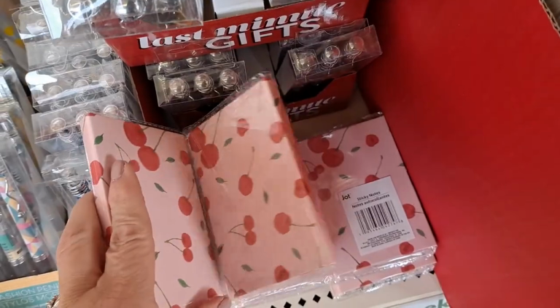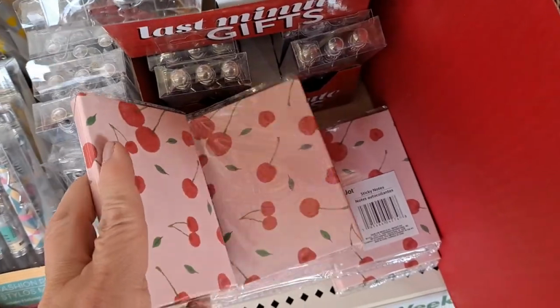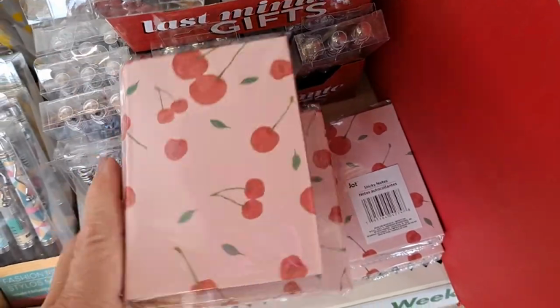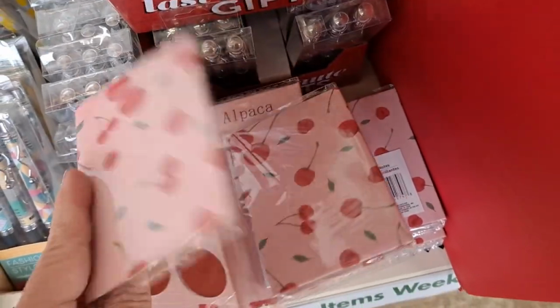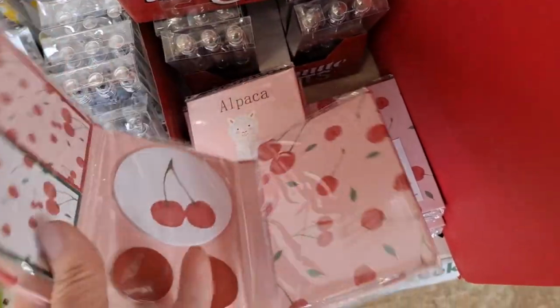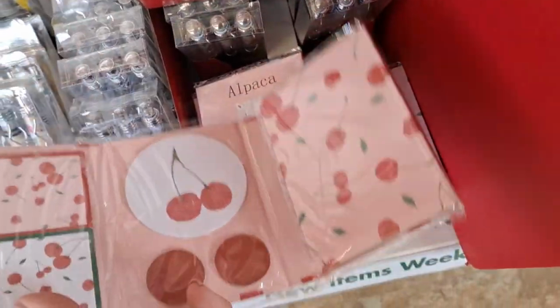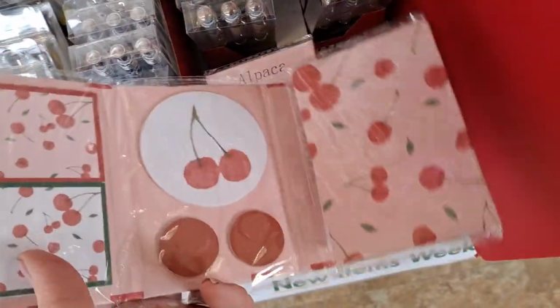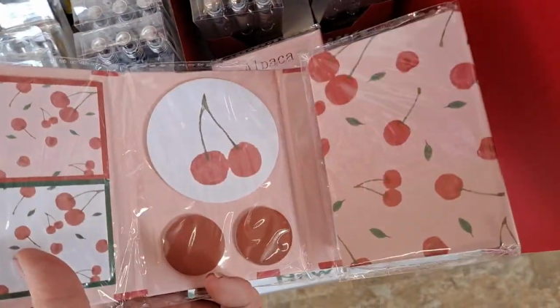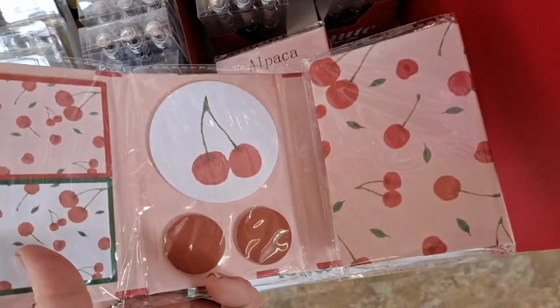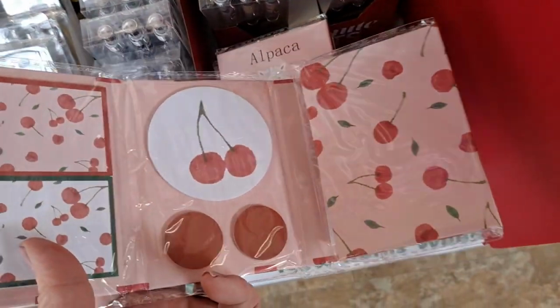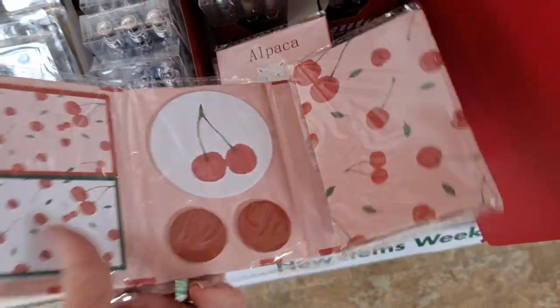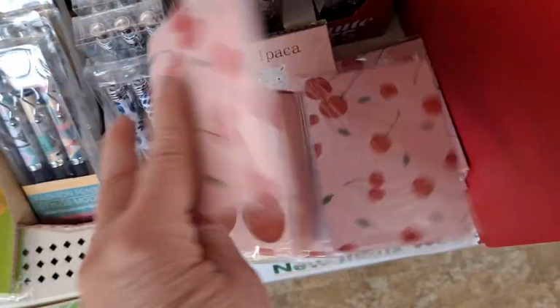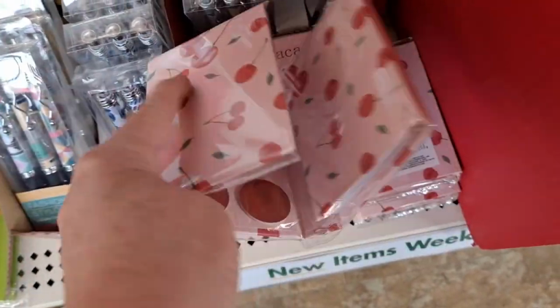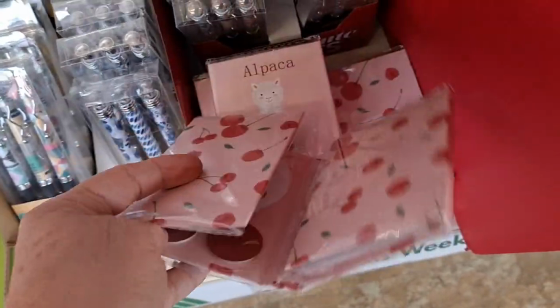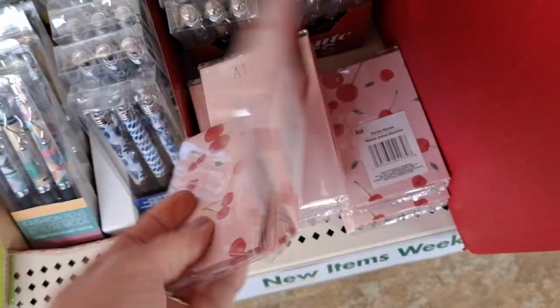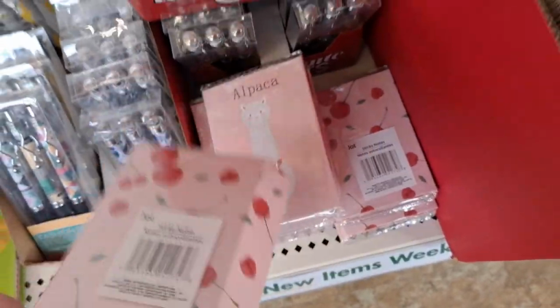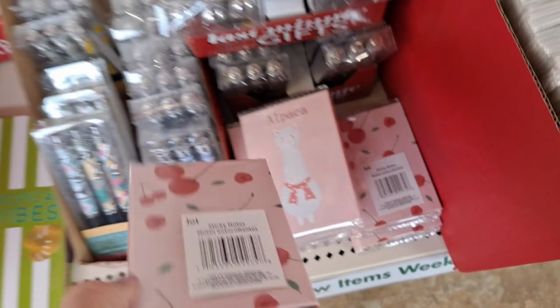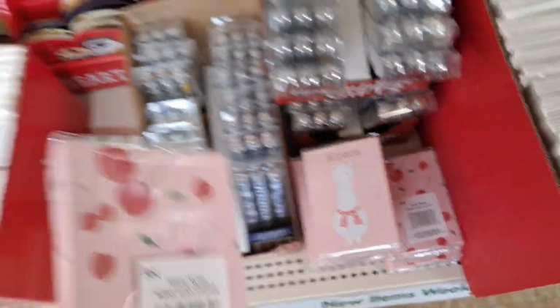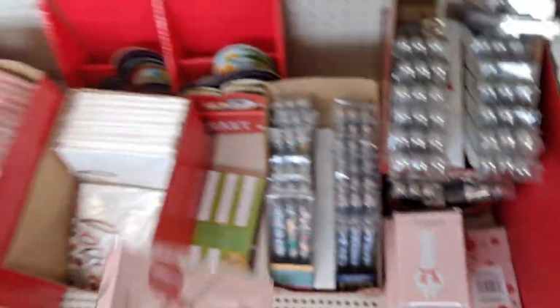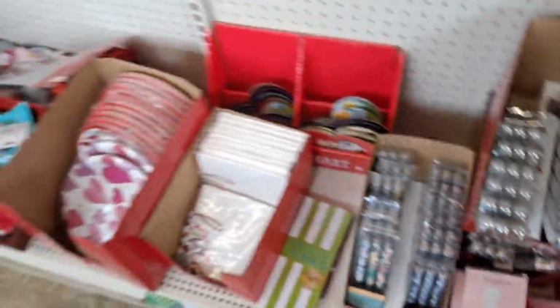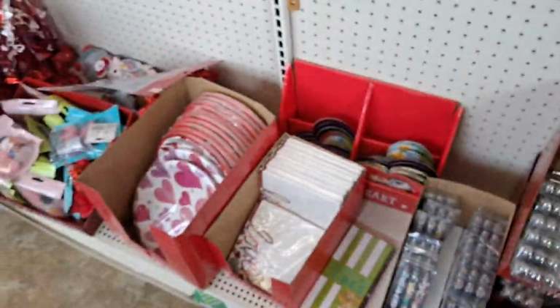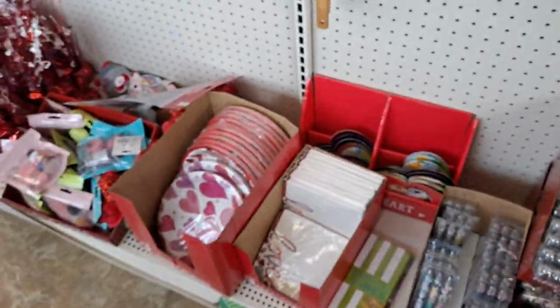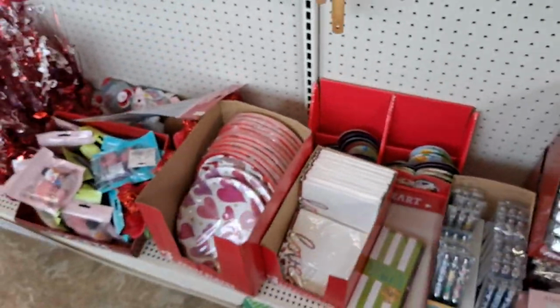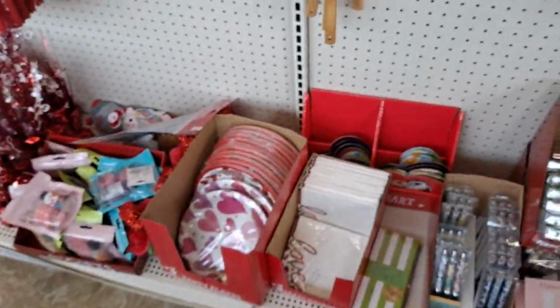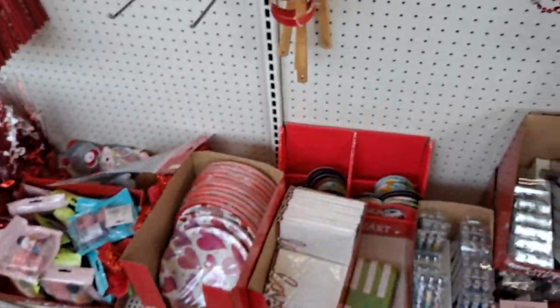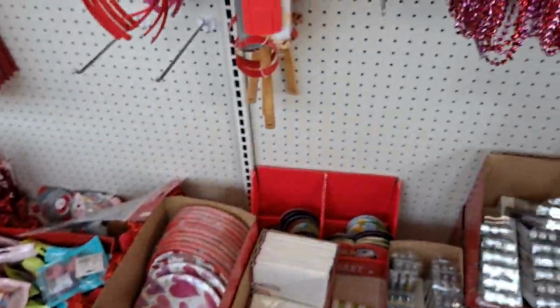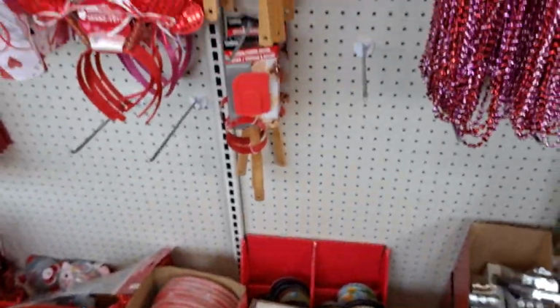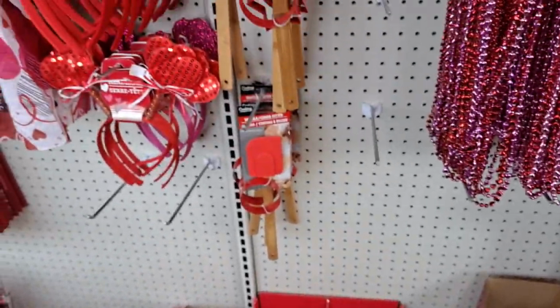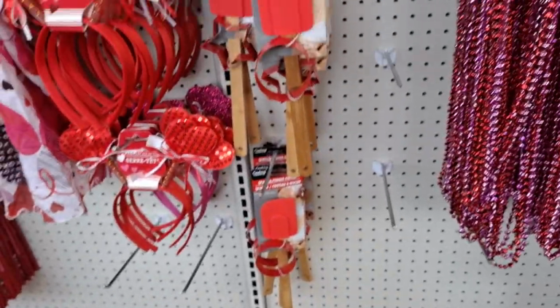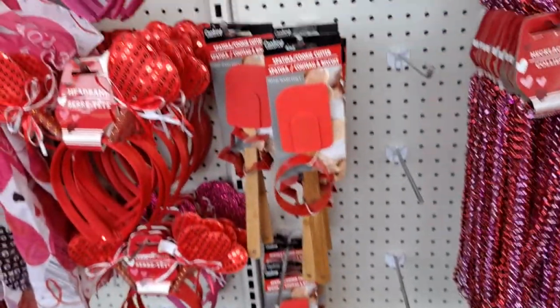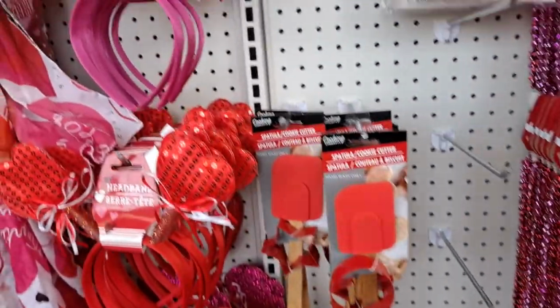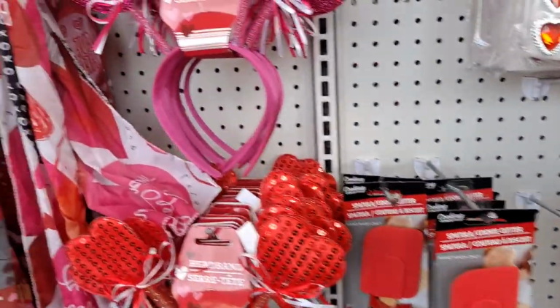Here's the cherry one I showed you last time. I wound up not getting this one, but I think I'm going to get it now. I put it back last time. So, really cute.